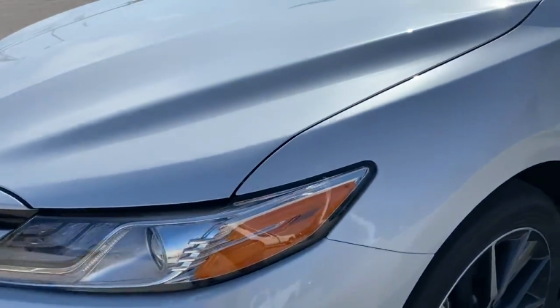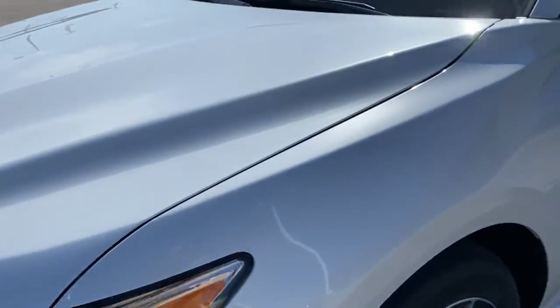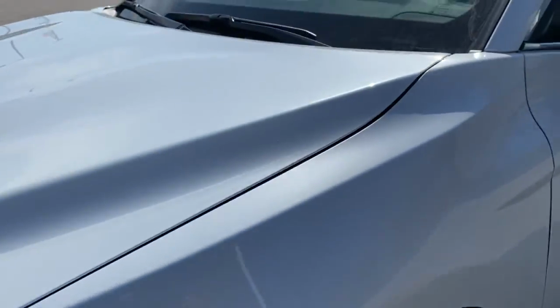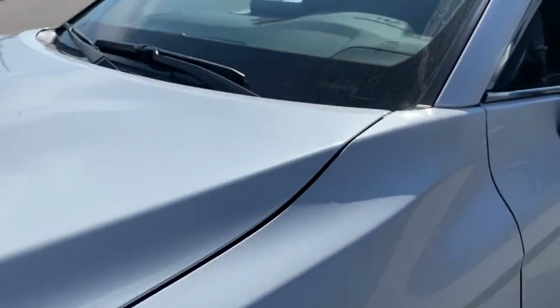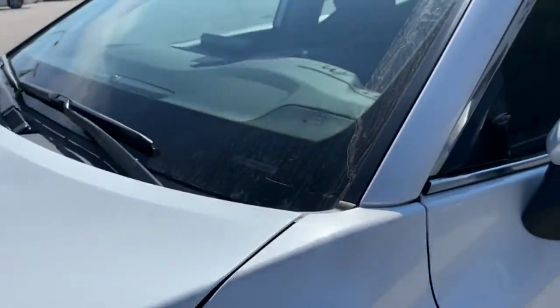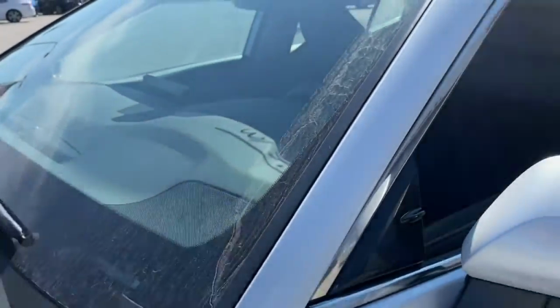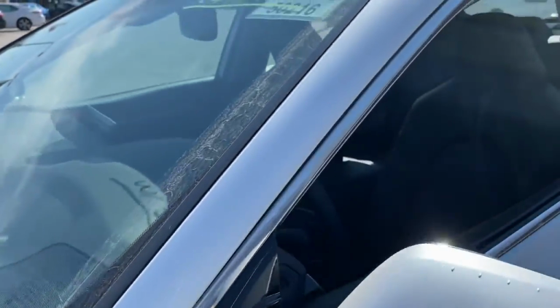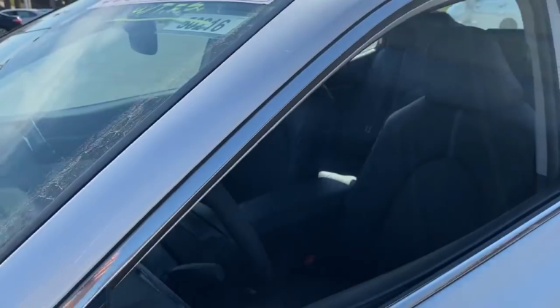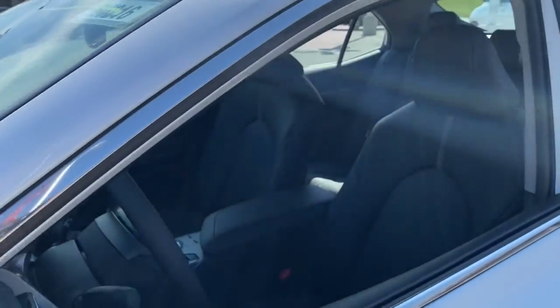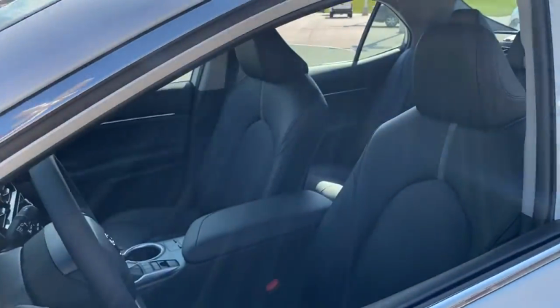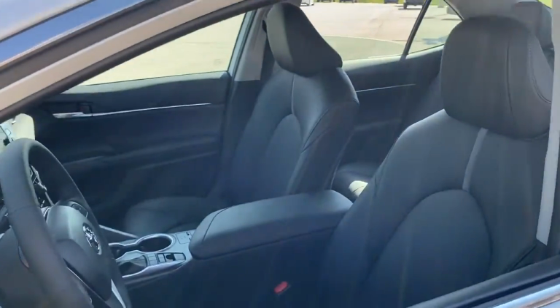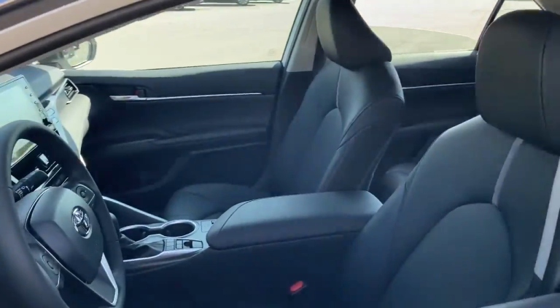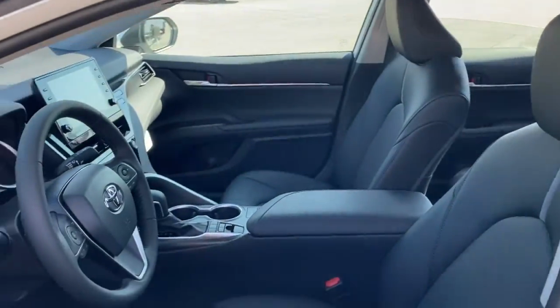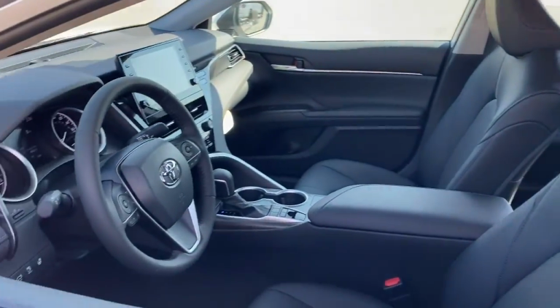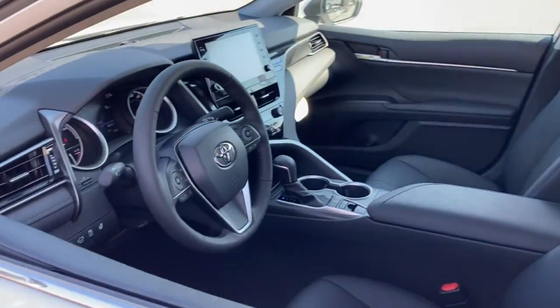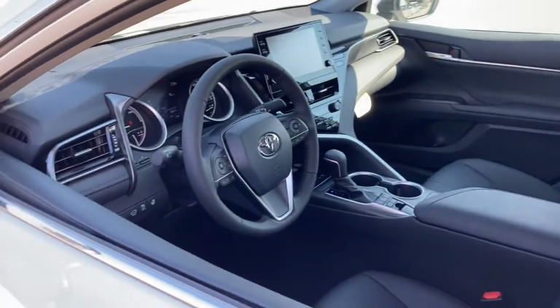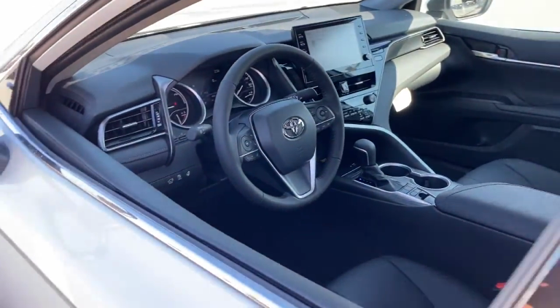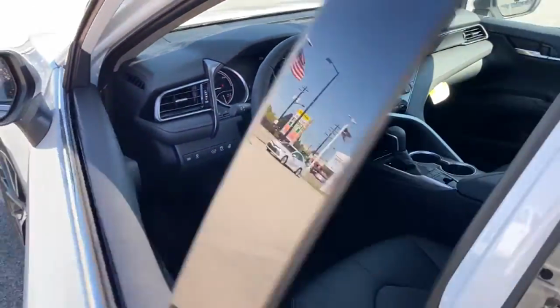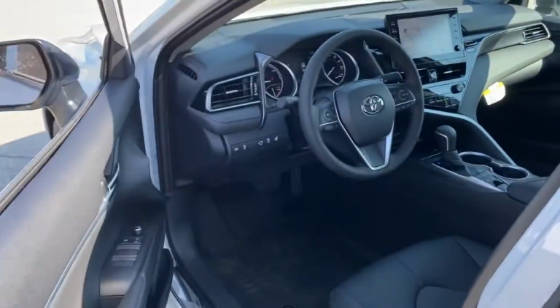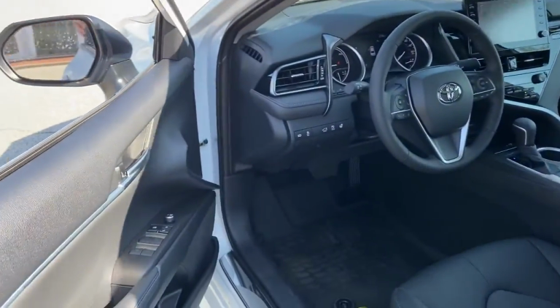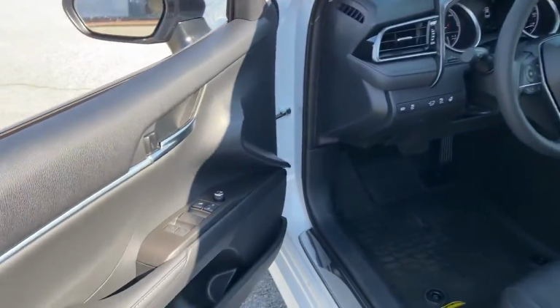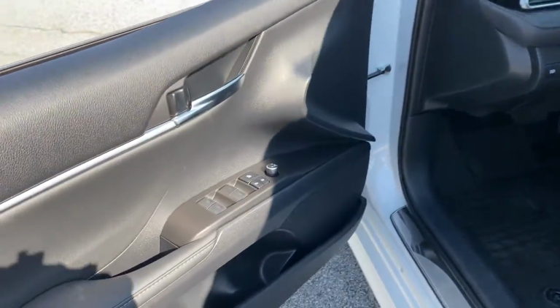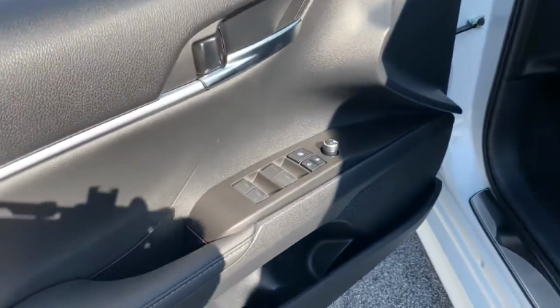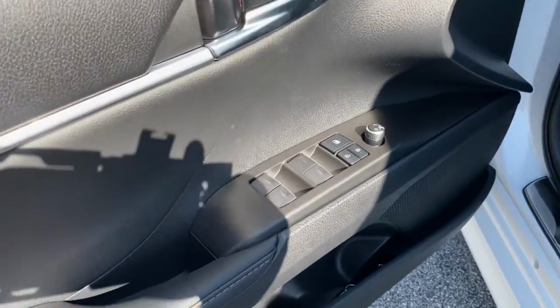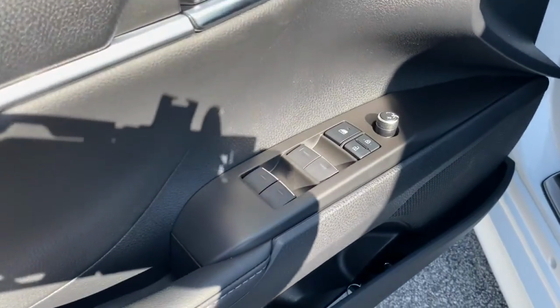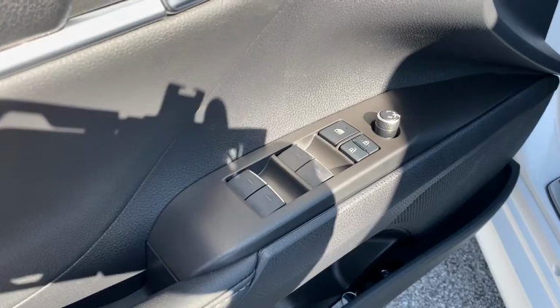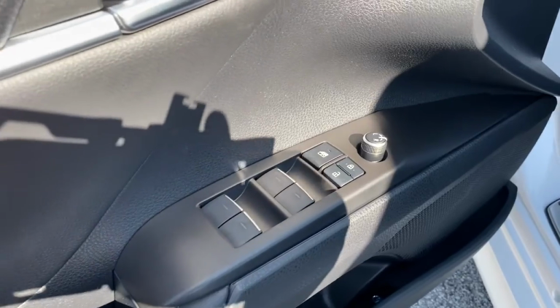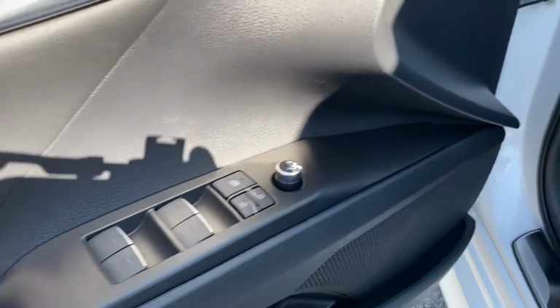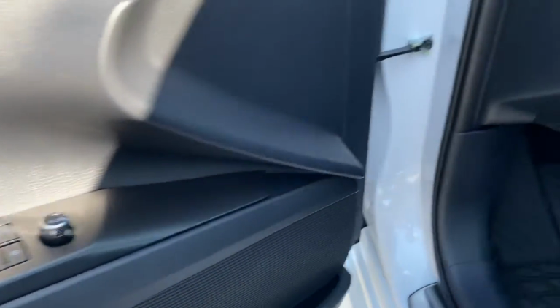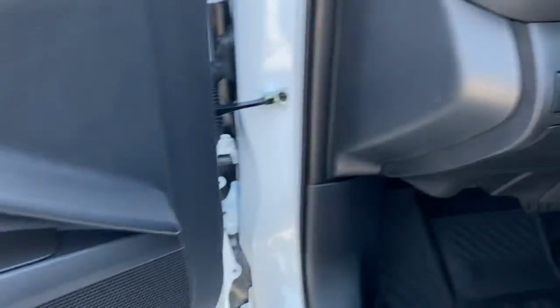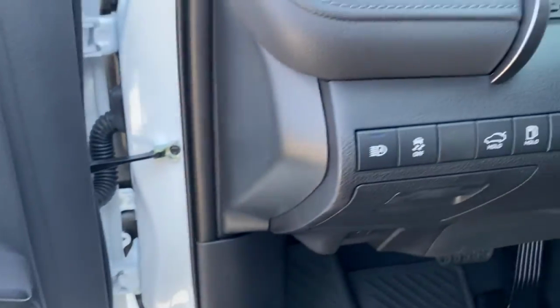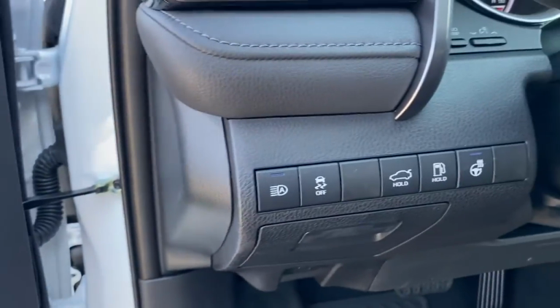These are just some of the great options this vehicle comes with: backup camera, floor mats, trip computer, engine immobilizer, and bucket seats.